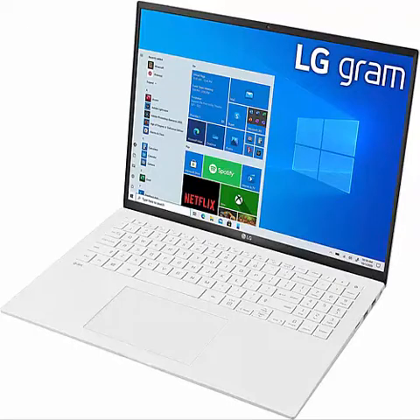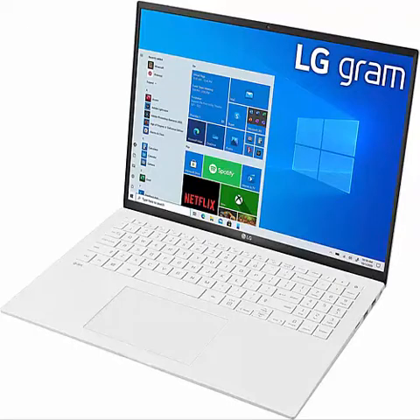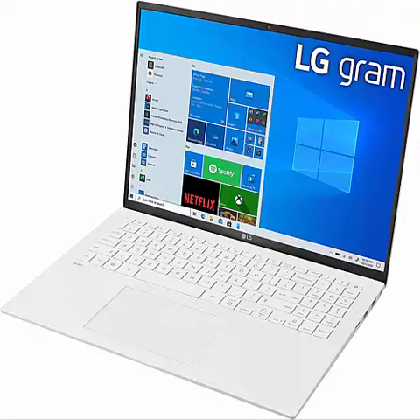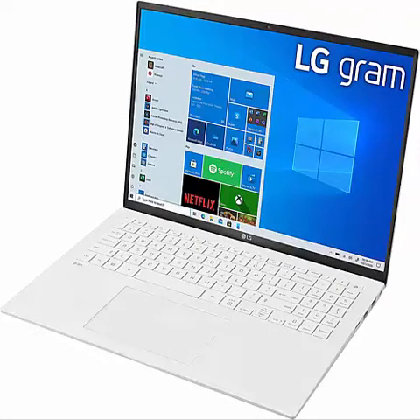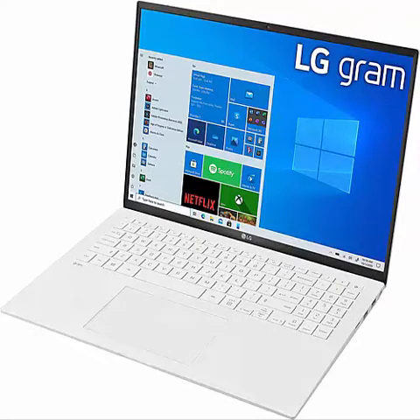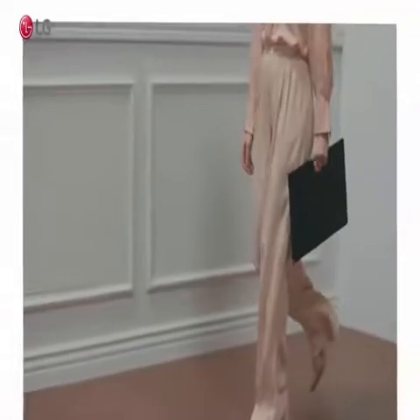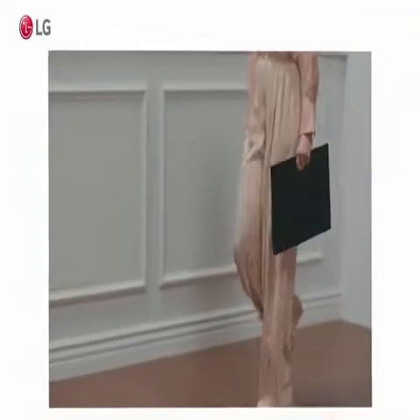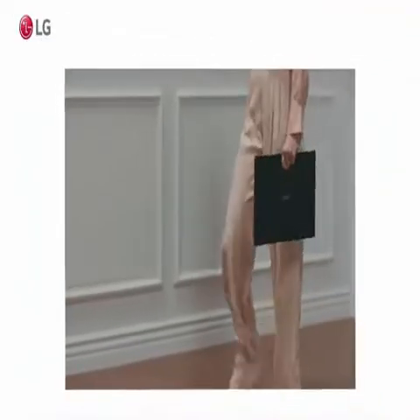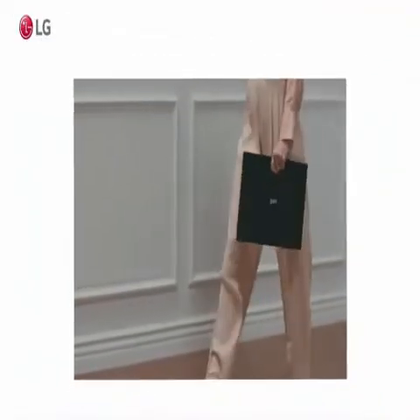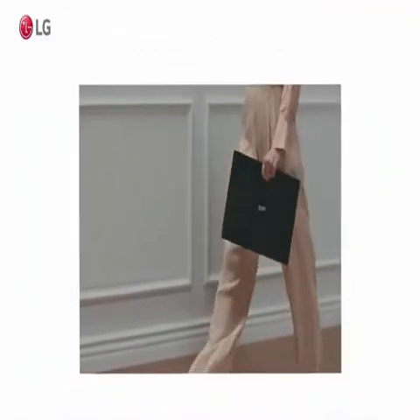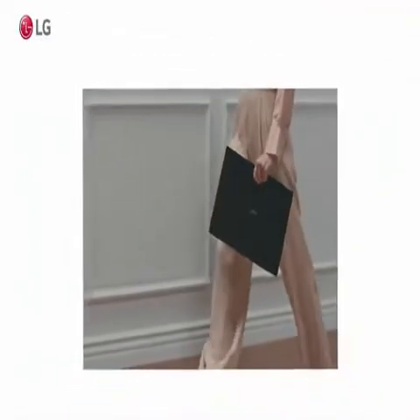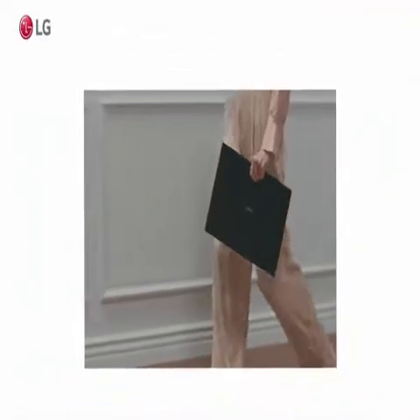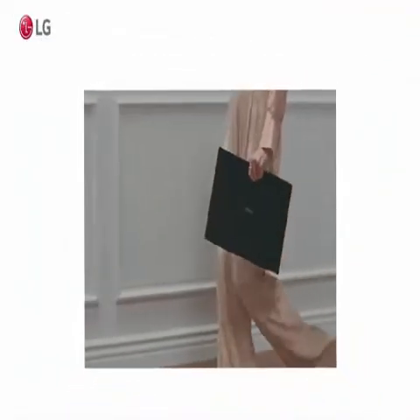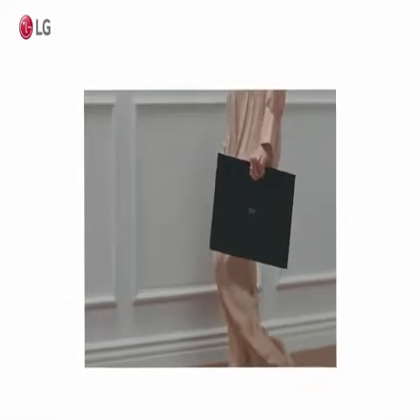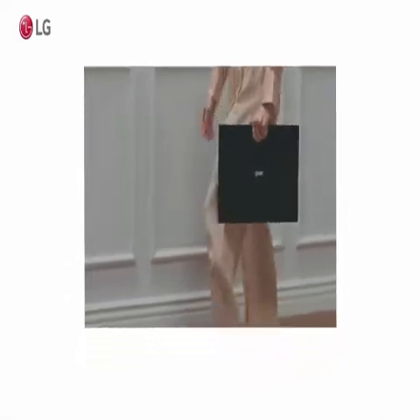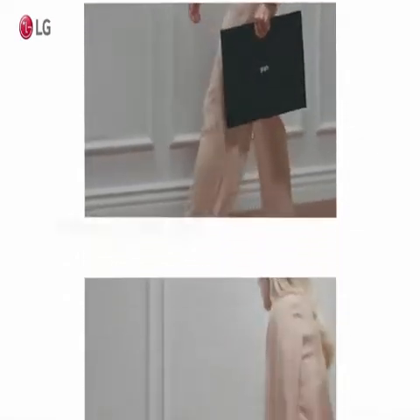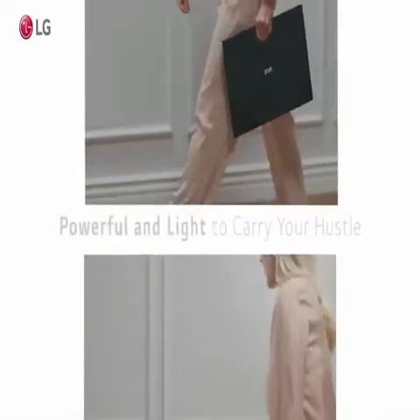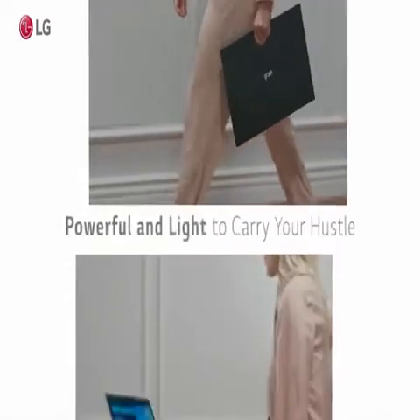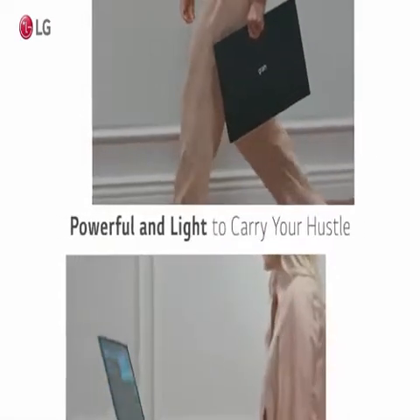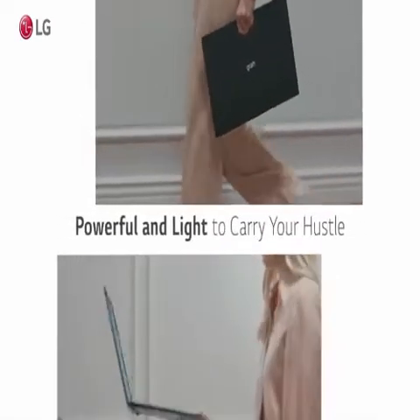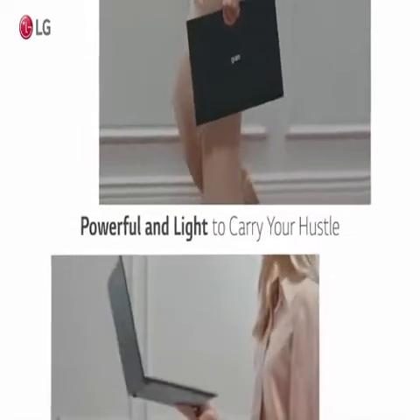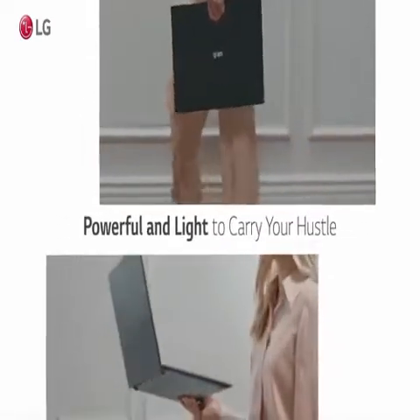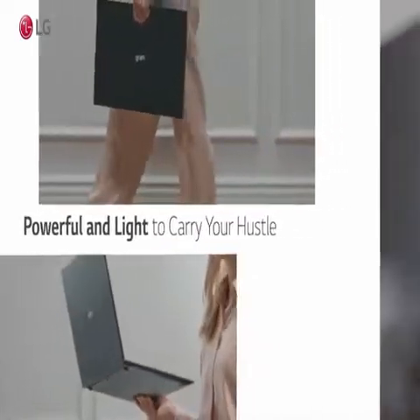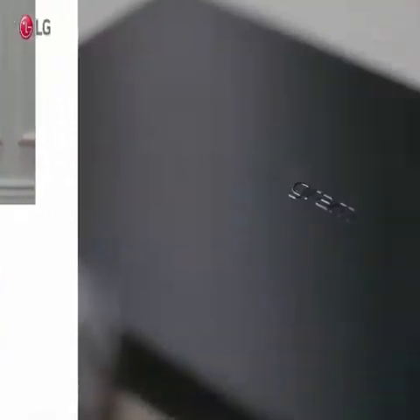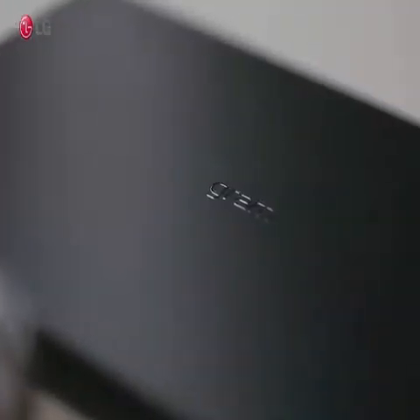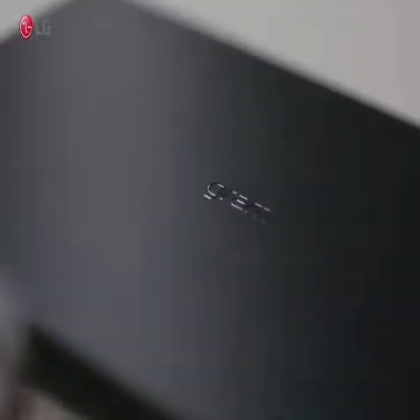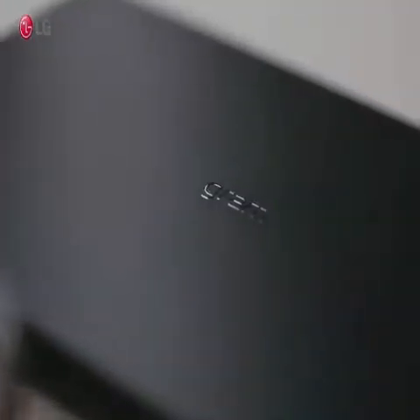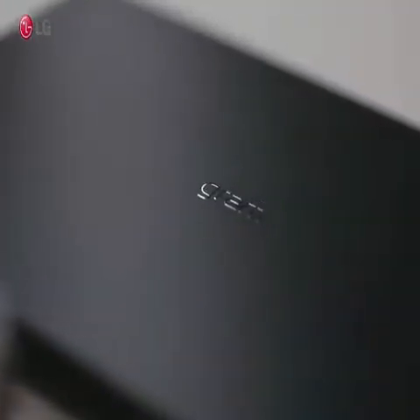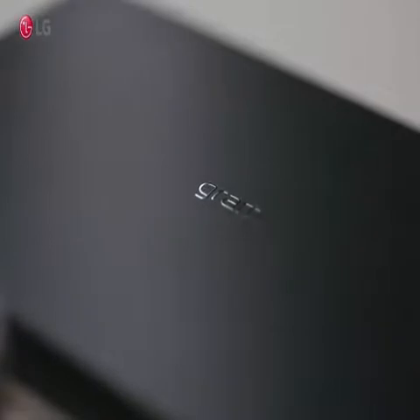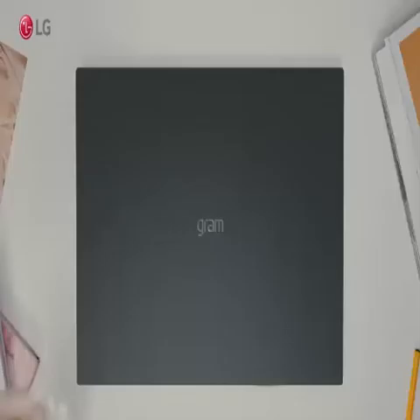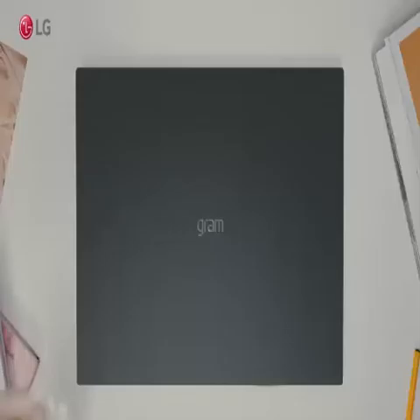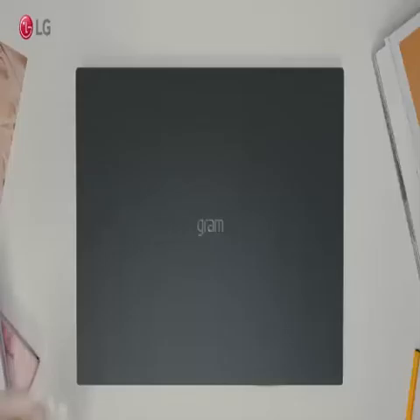Intel Evo Platform with 11th Gen Core i5-1135G7 CPU, 8GB RAM, 256GB SSD, Alexa built-in, 22-hour battery.